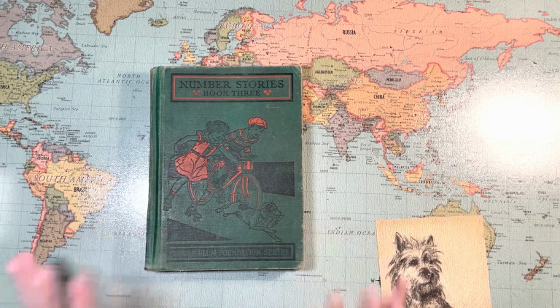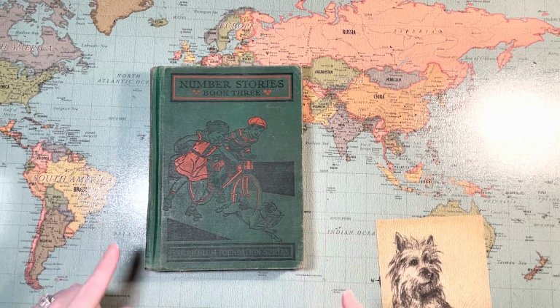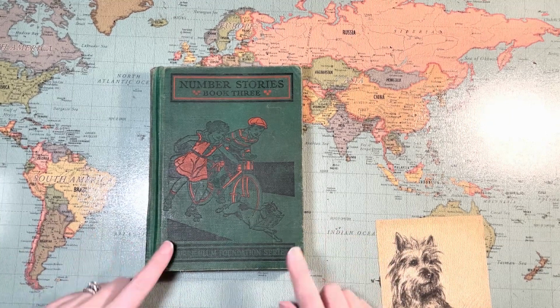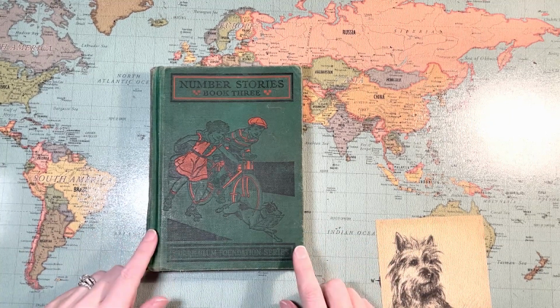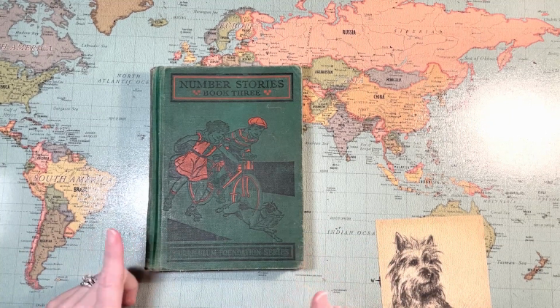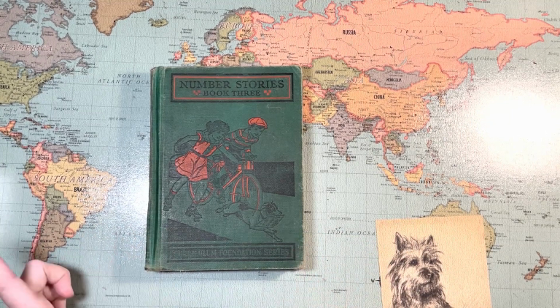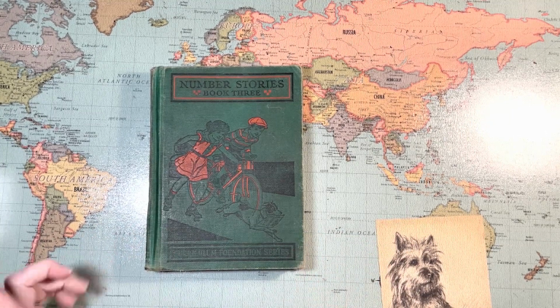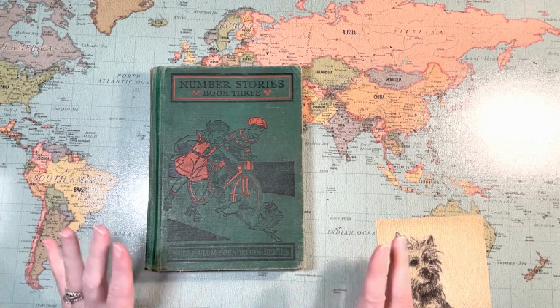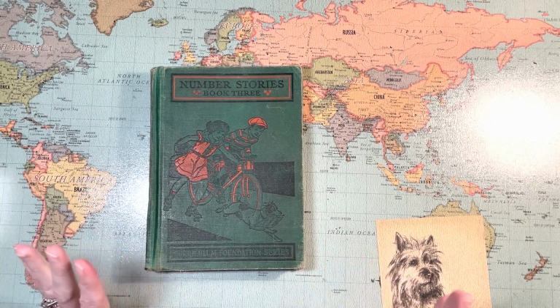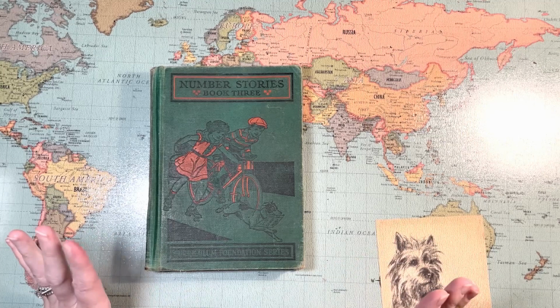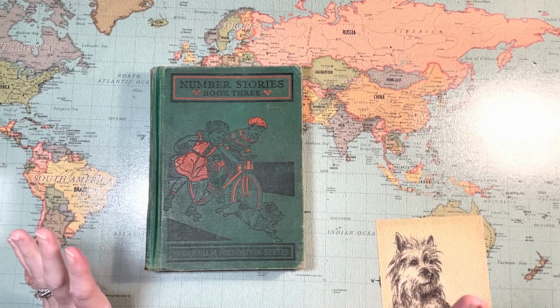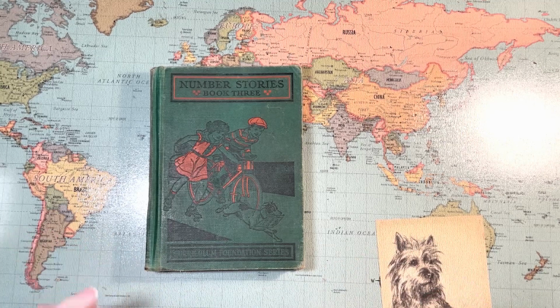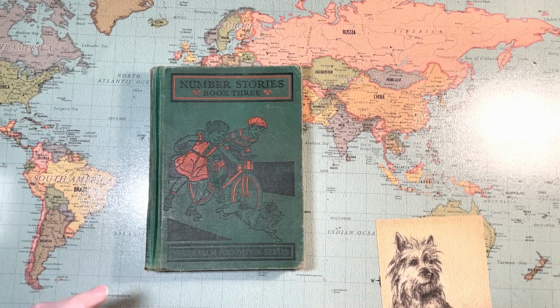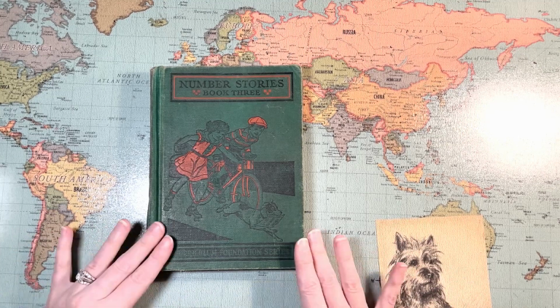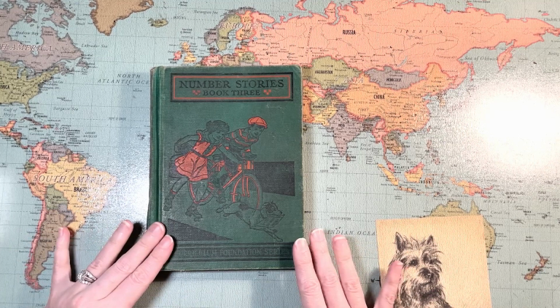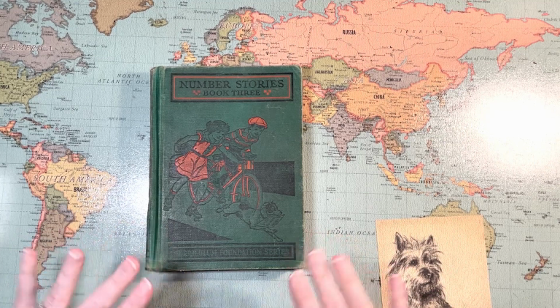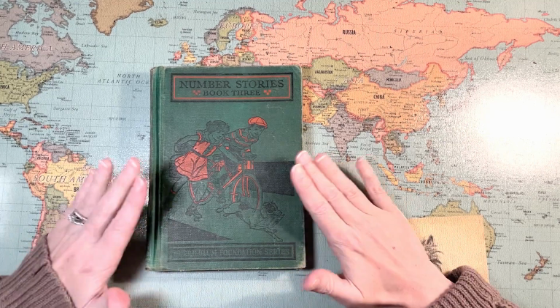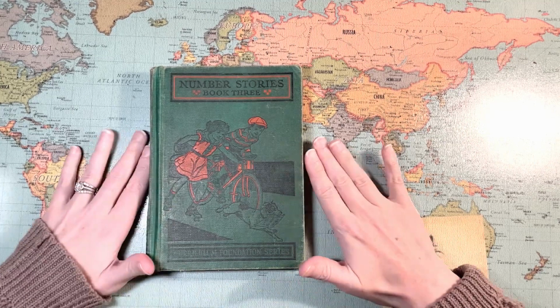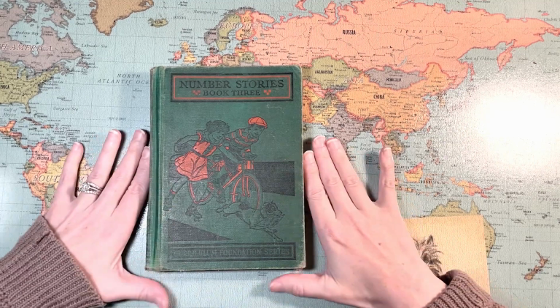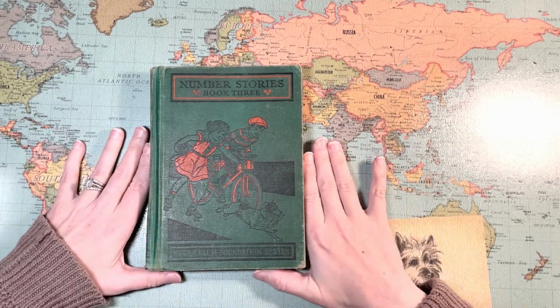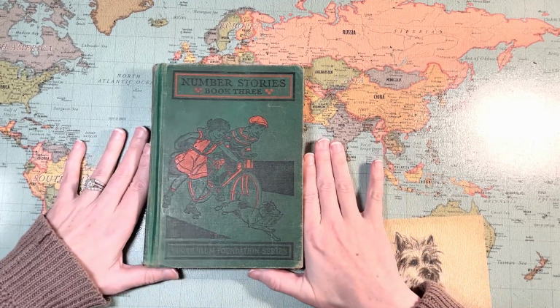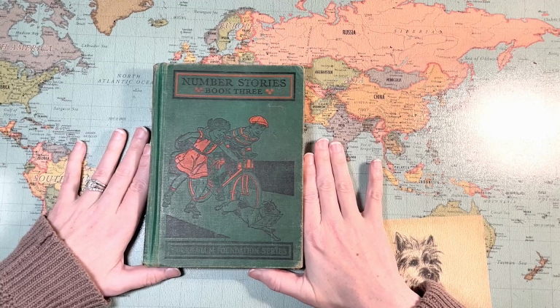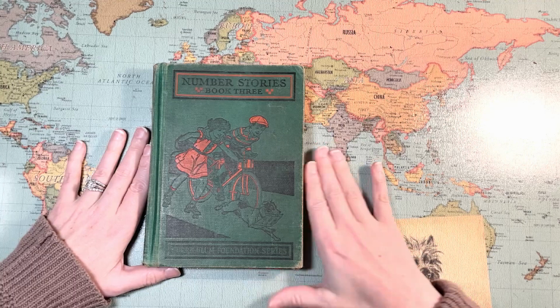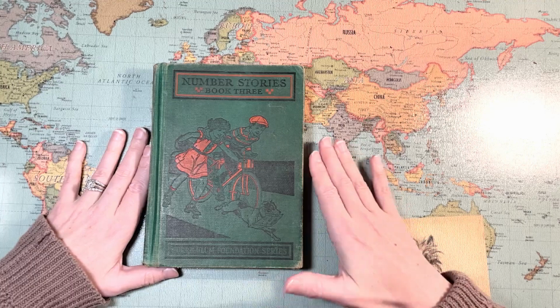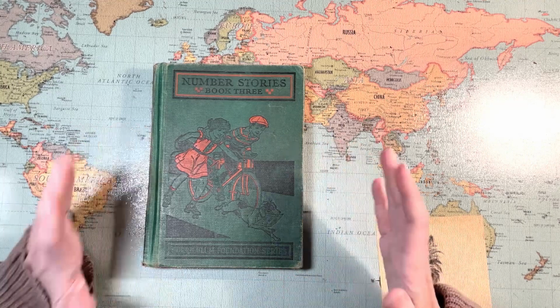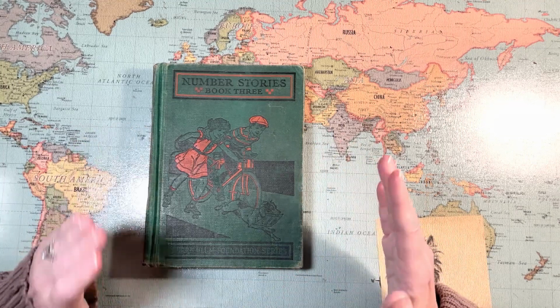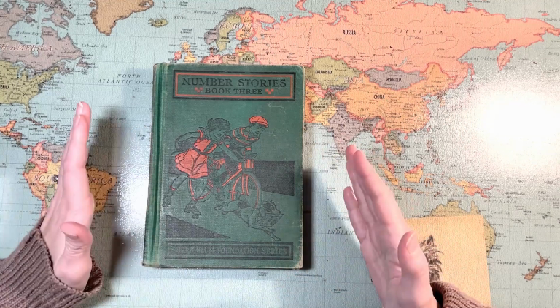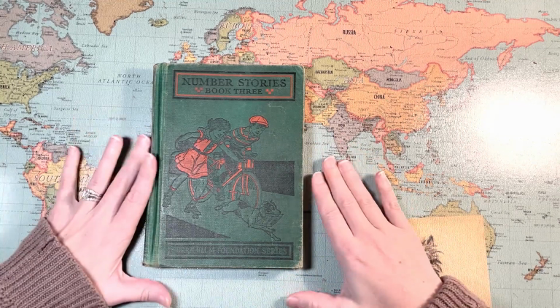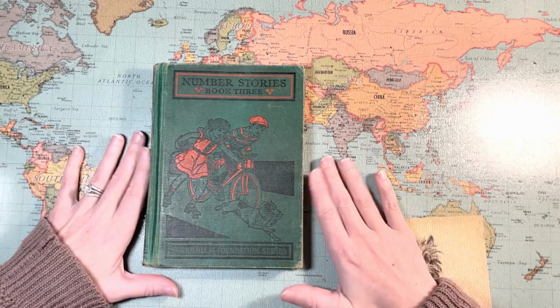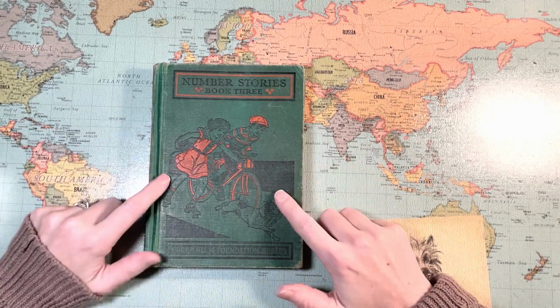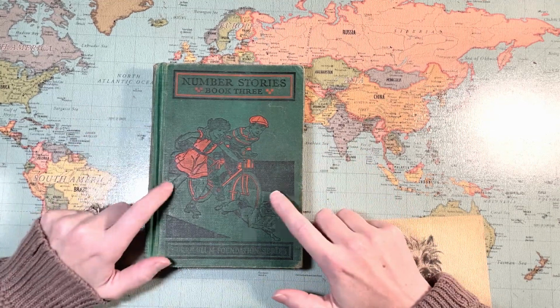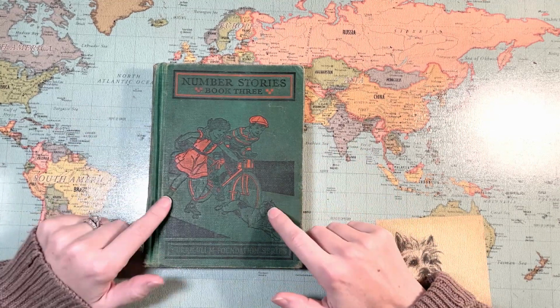I will link that flip-through video in the description box in case you didn't see it and wanted to. But the Number Stories series is difficult to find — they're more rare, especially Book Three.